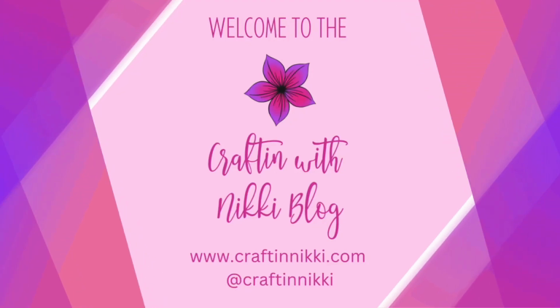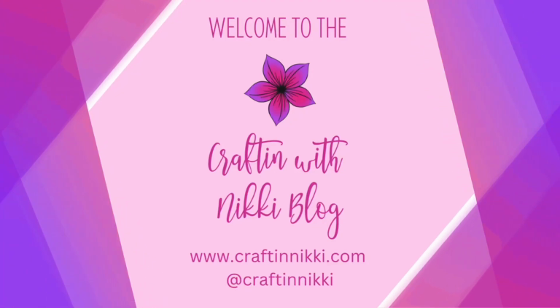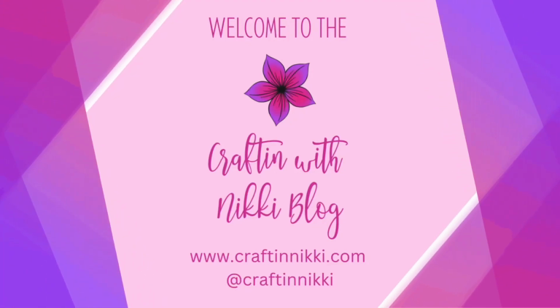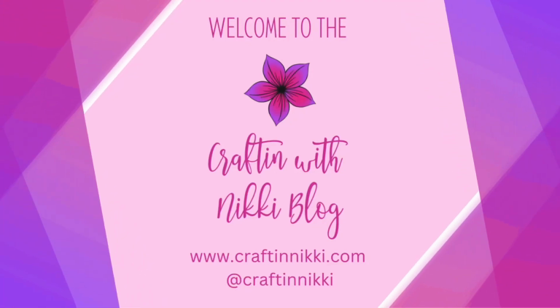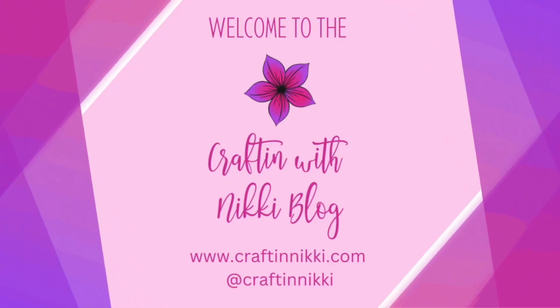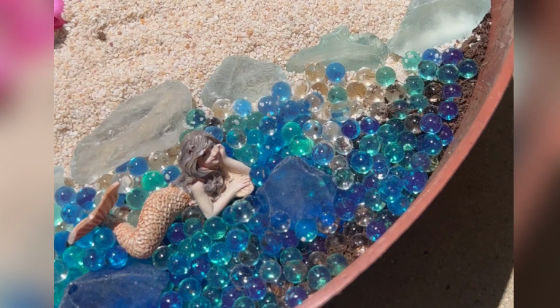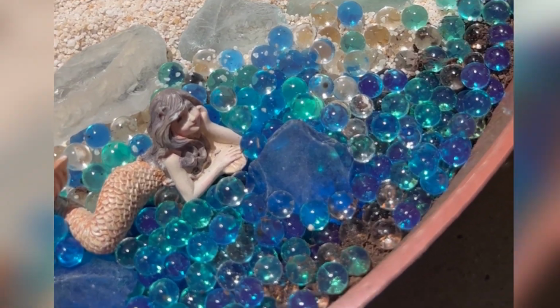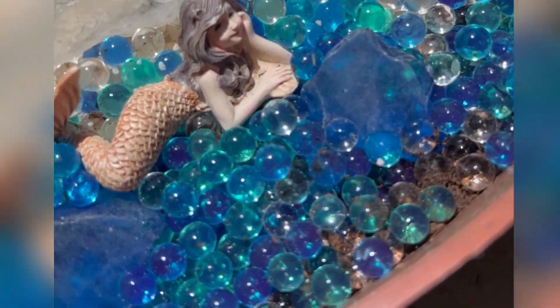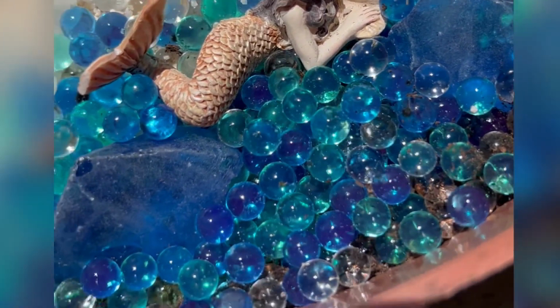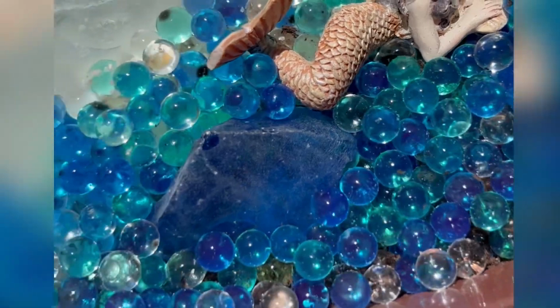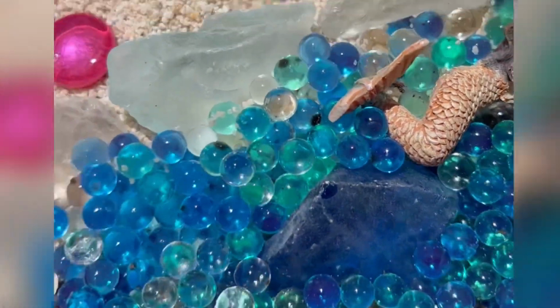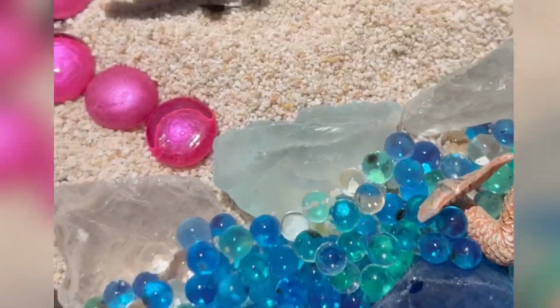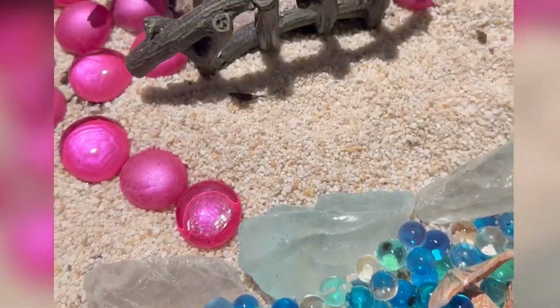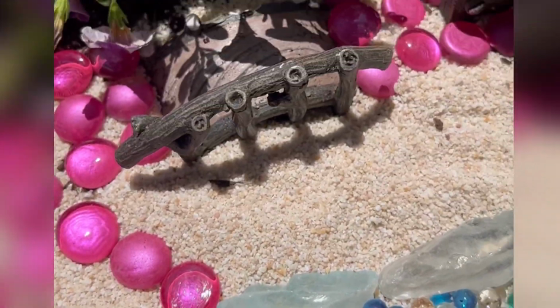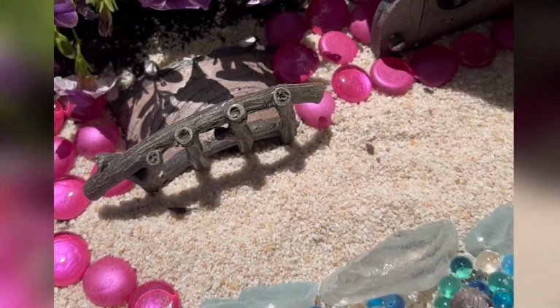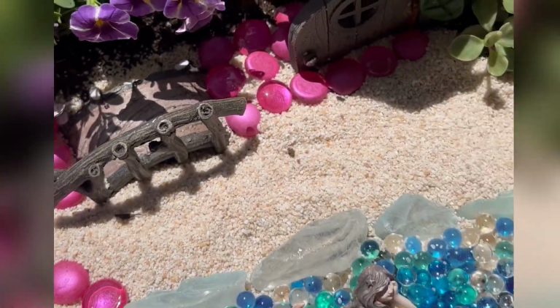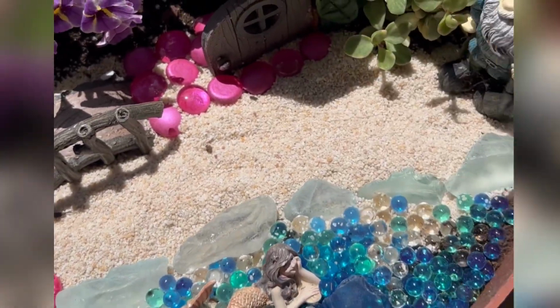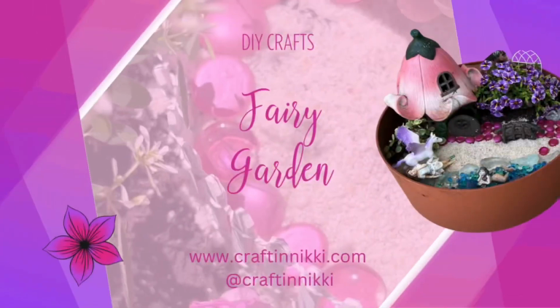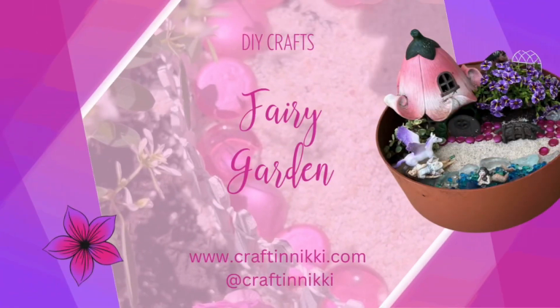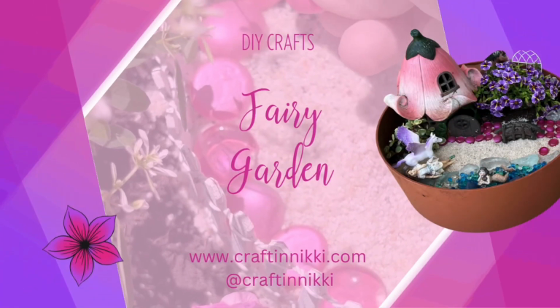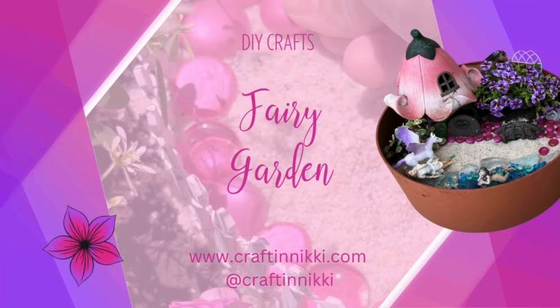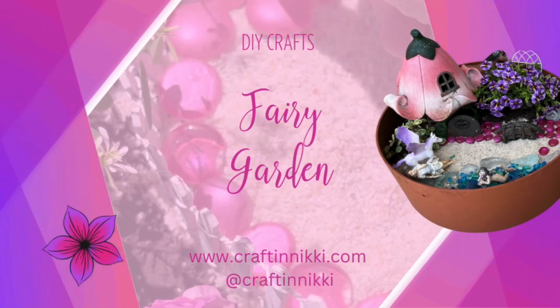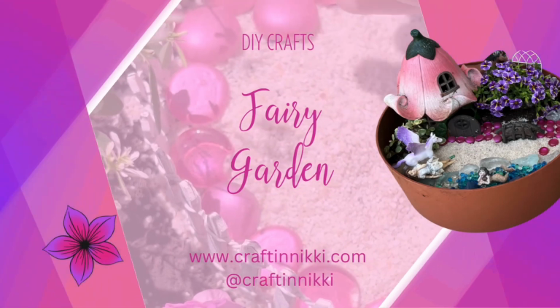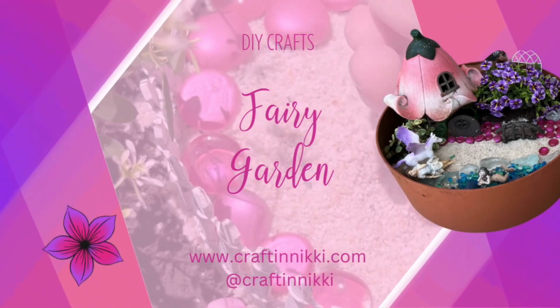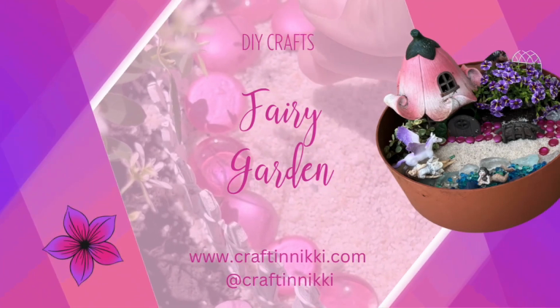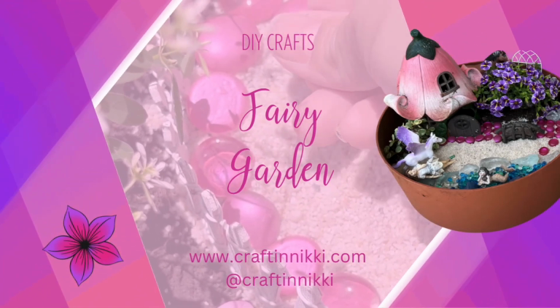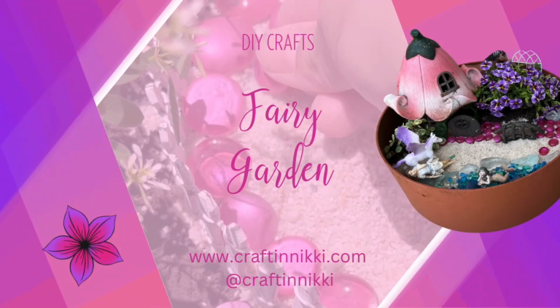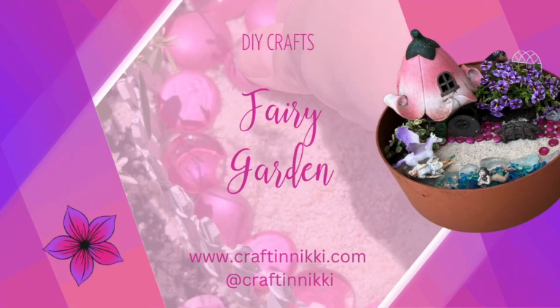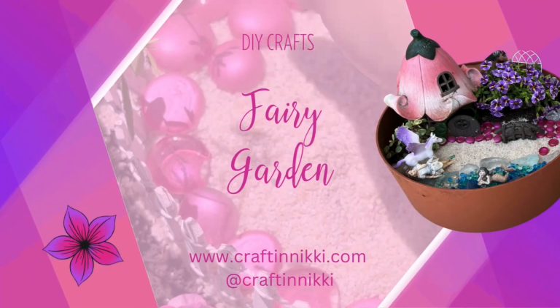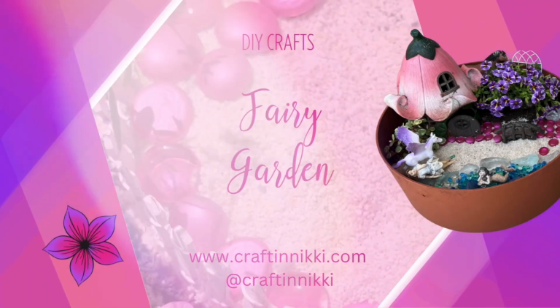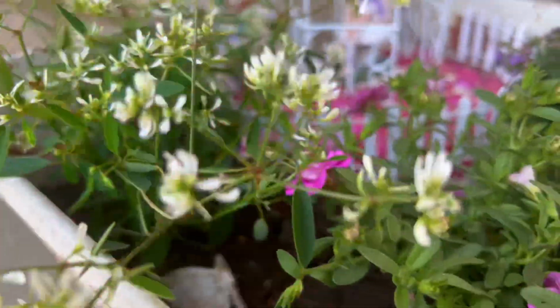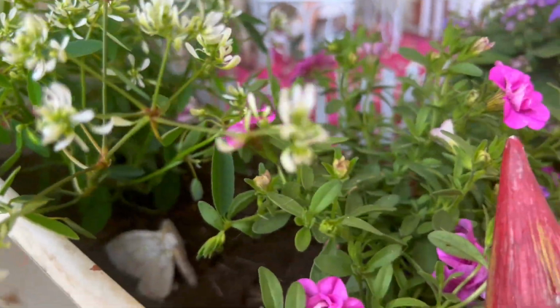Welcome to the Crafting with Nikki blog! Today we're going to explore some ideas on how to make your own fairy garden. They're a lot easier to make than you think and I'll give you some tips on how to use some things from around the house to make it easier.